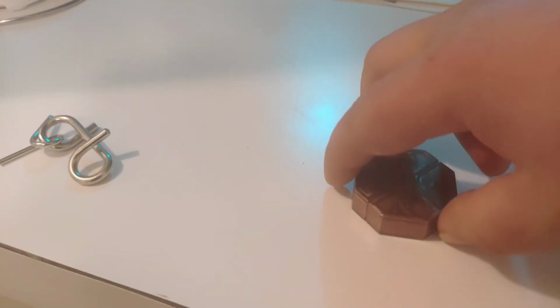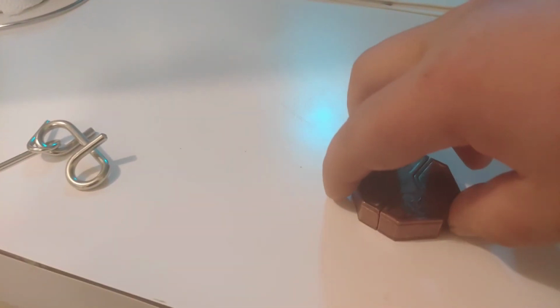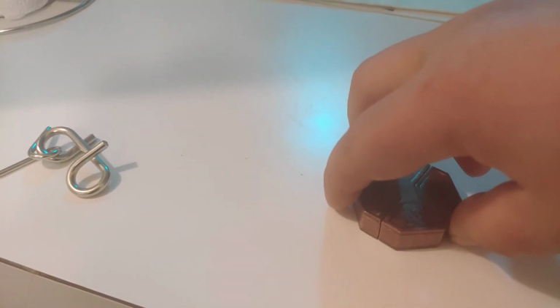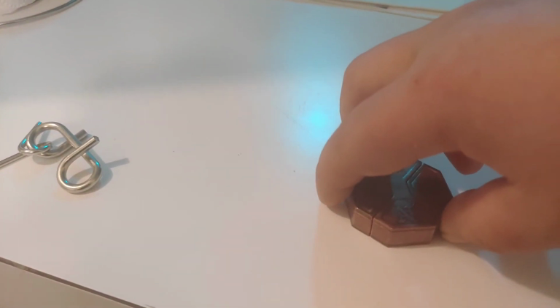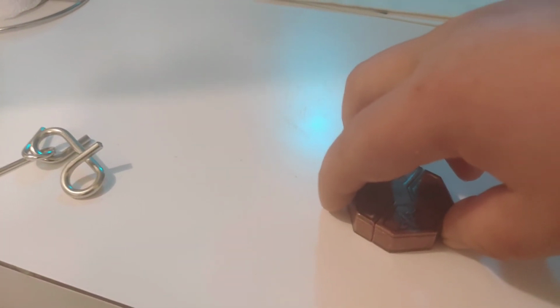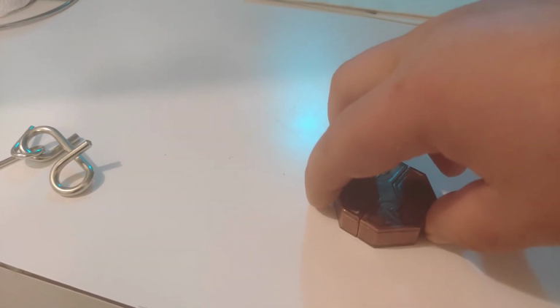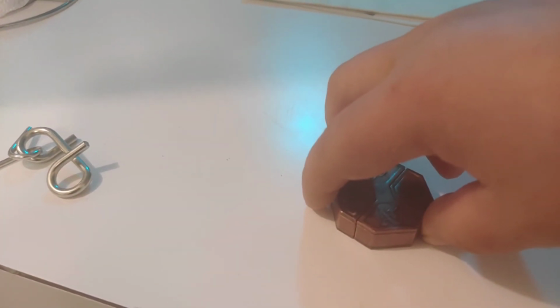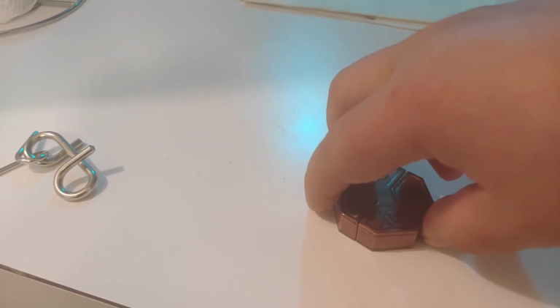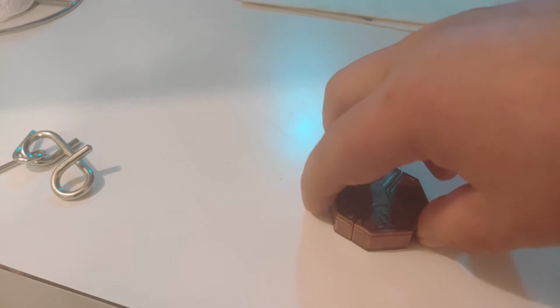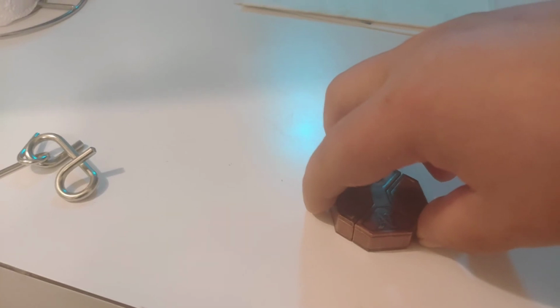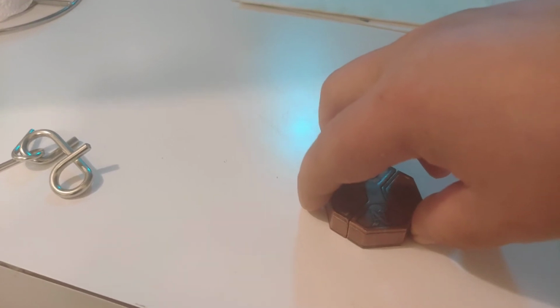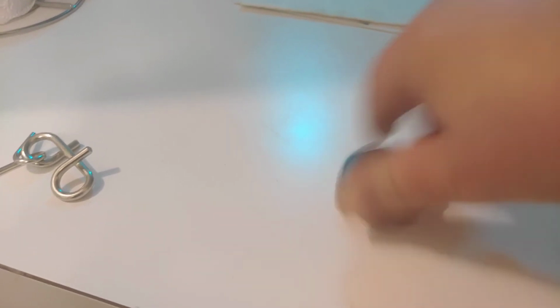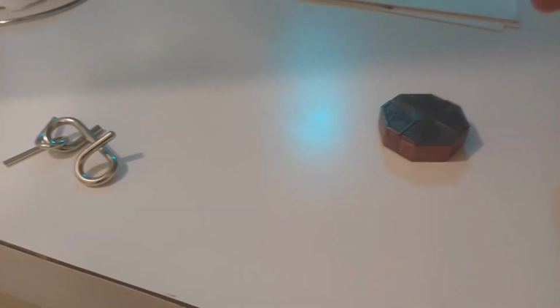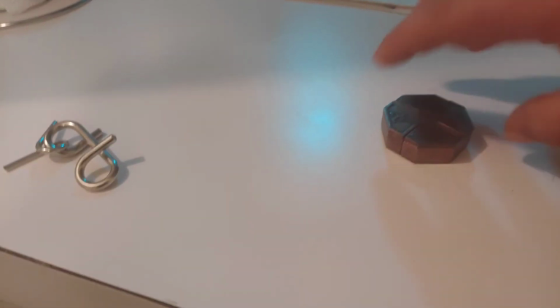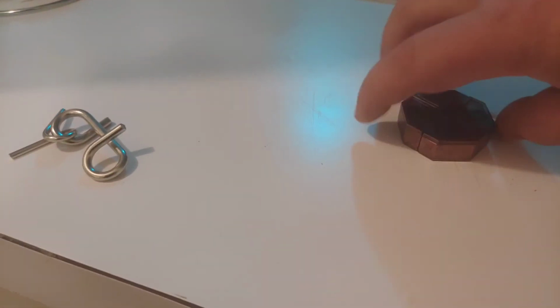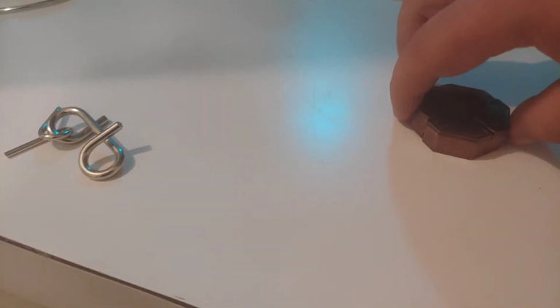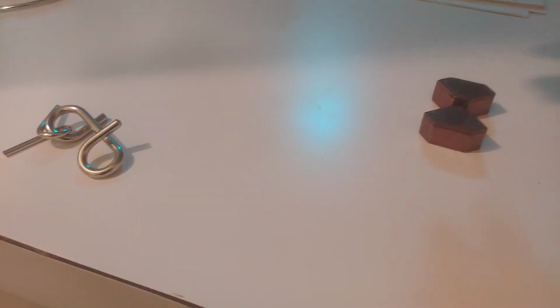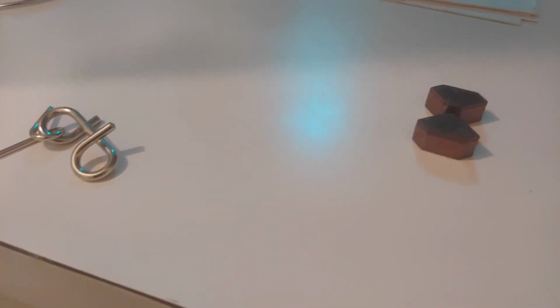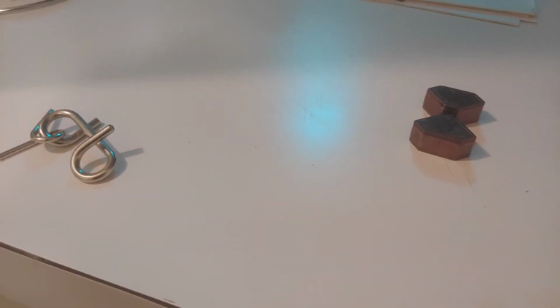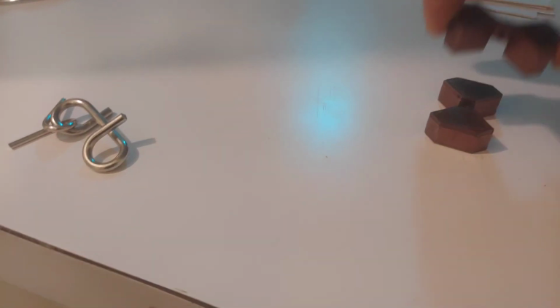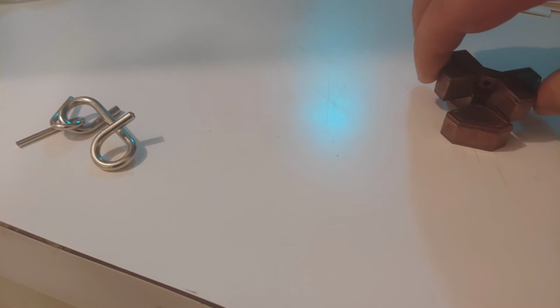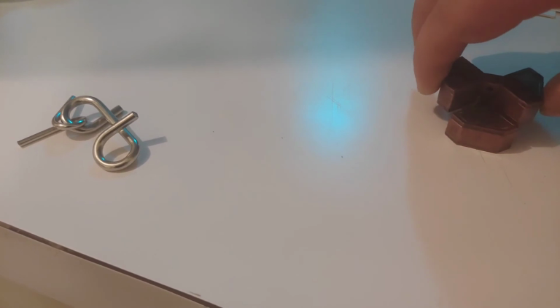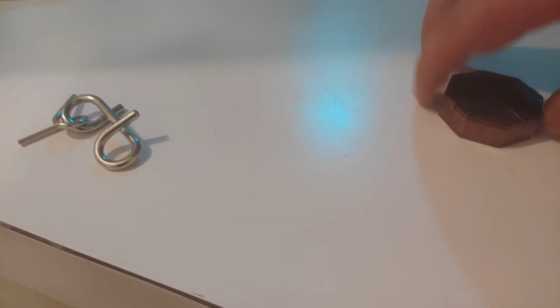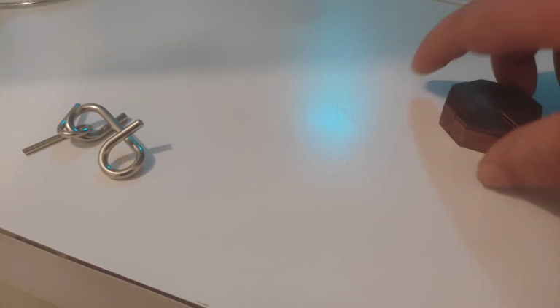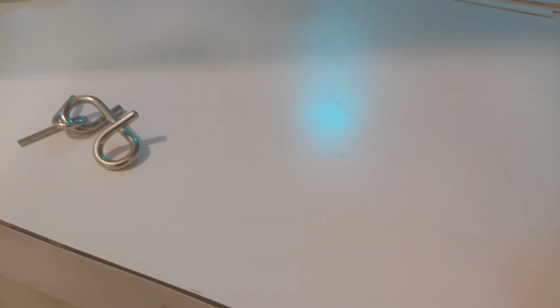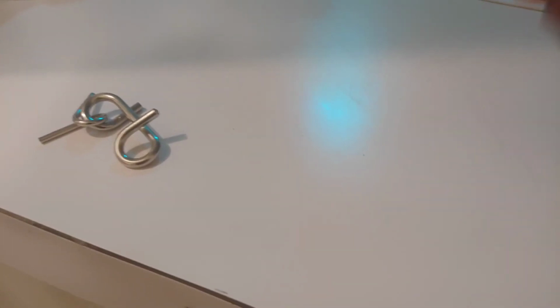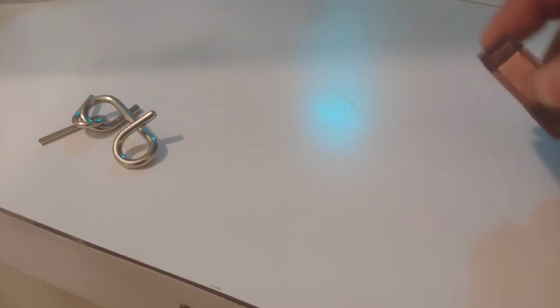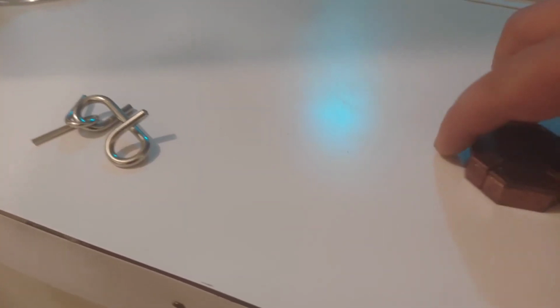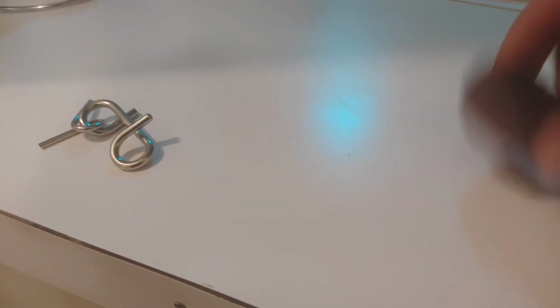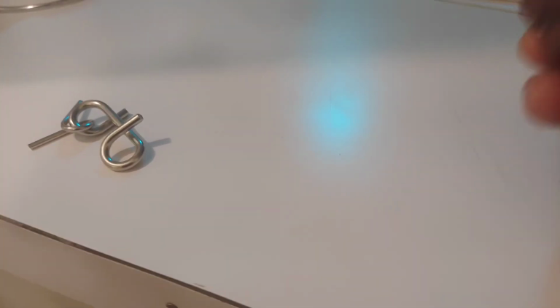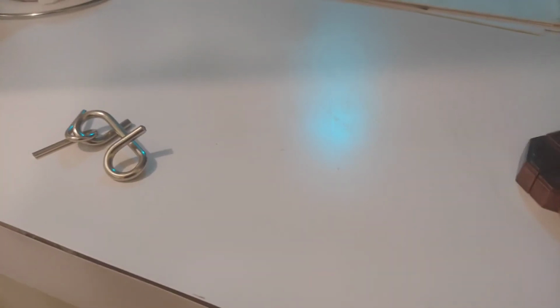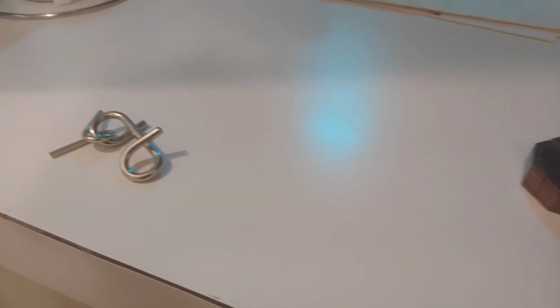It says Northeast-Southwest on it, so the first logical idea would be to spin it — and BAM, it comes apart. Put it back together, shake it, and it no longer comes apart.